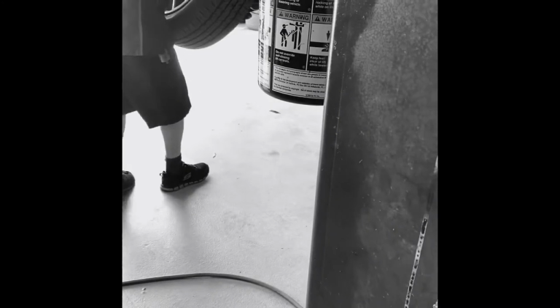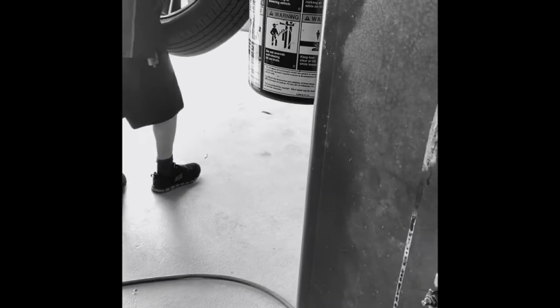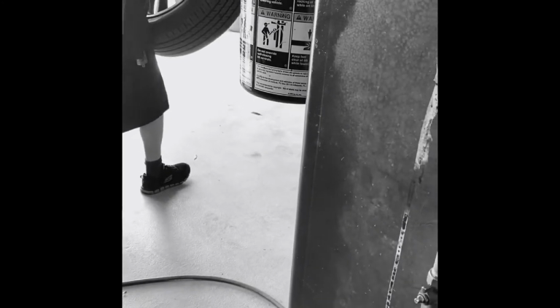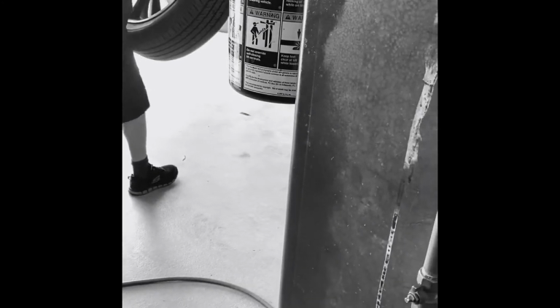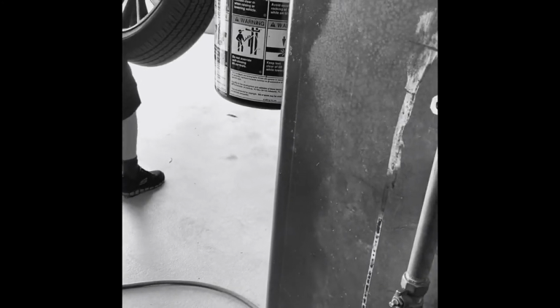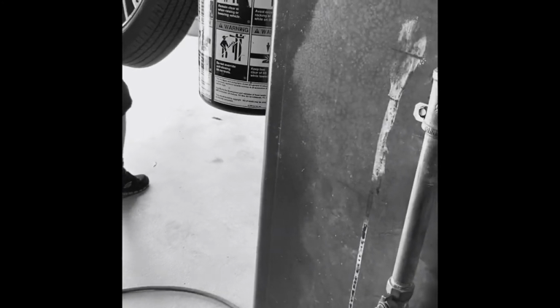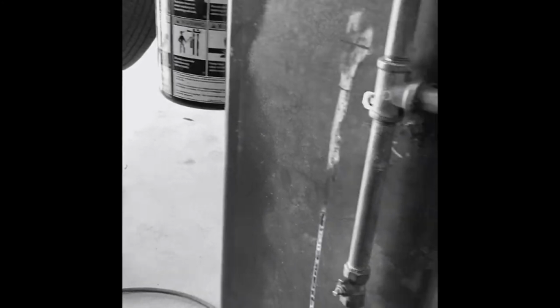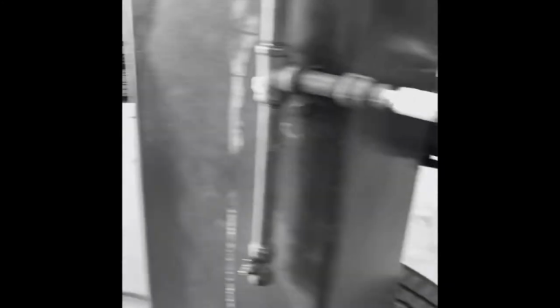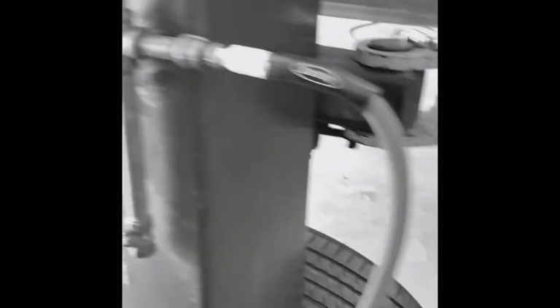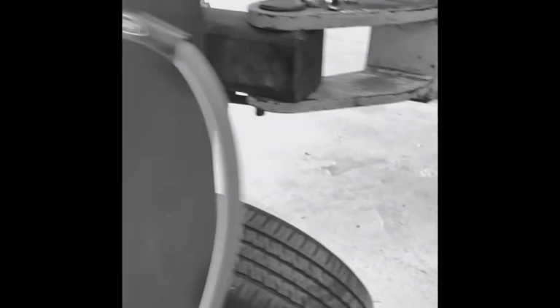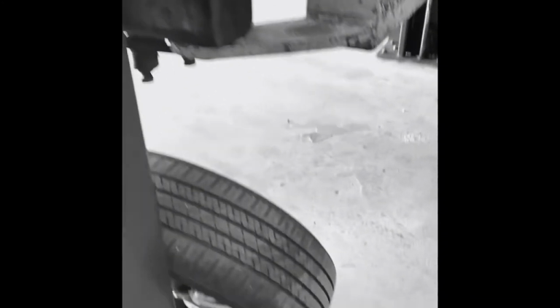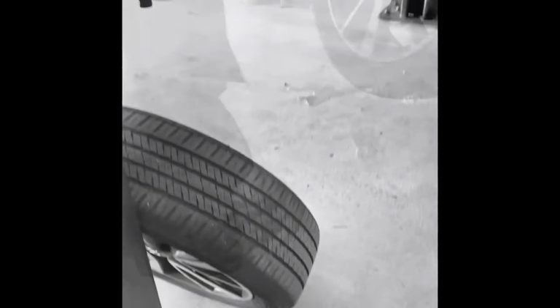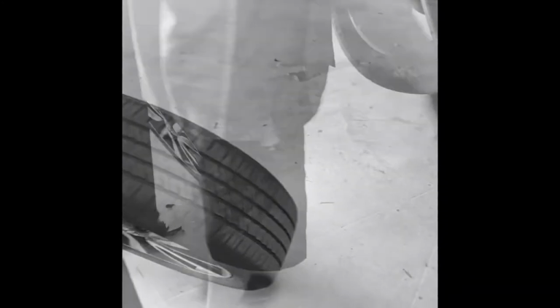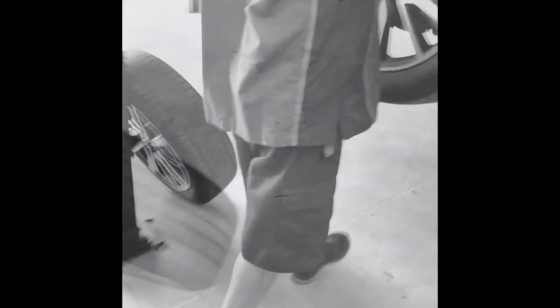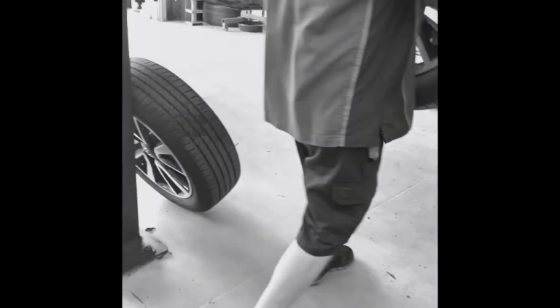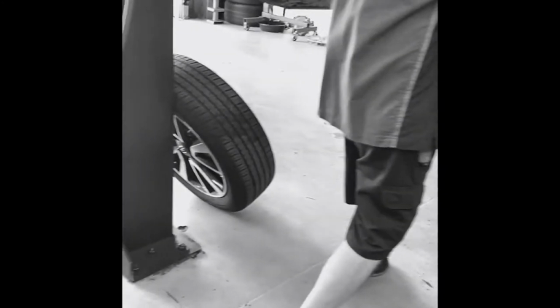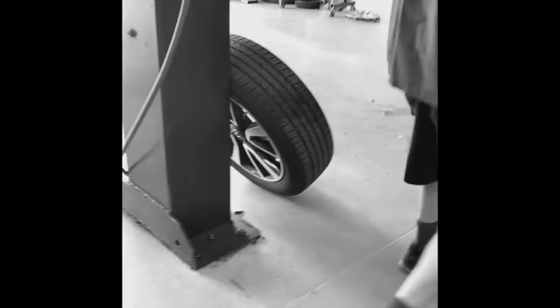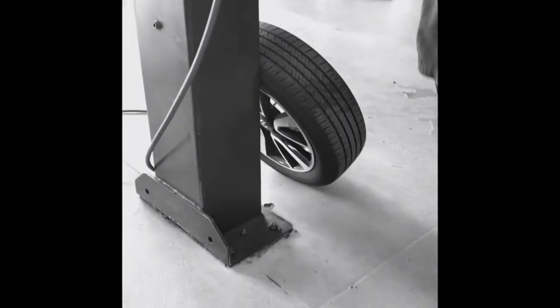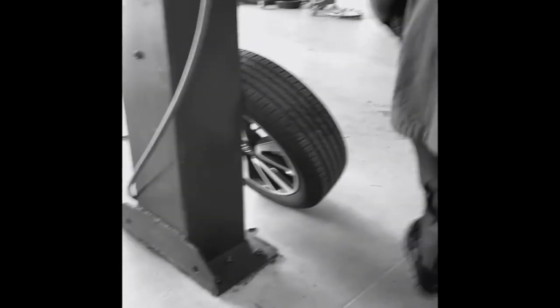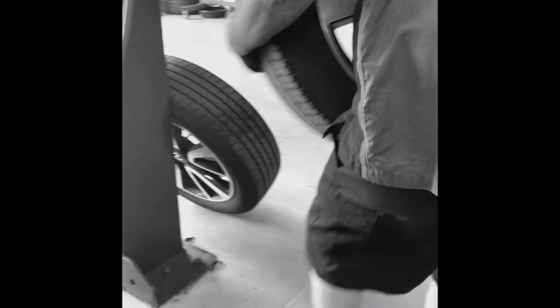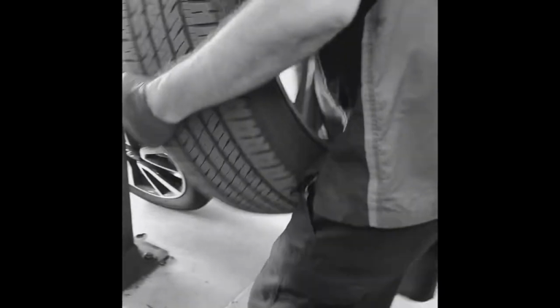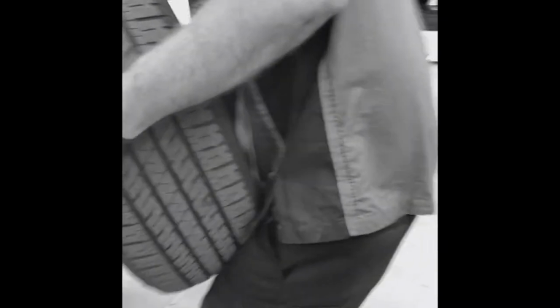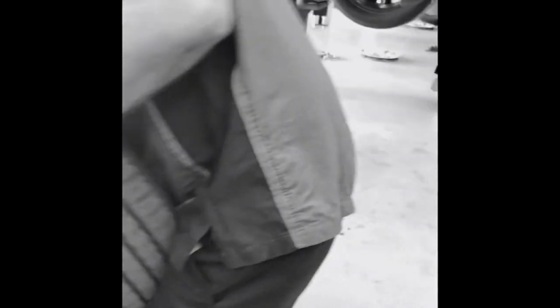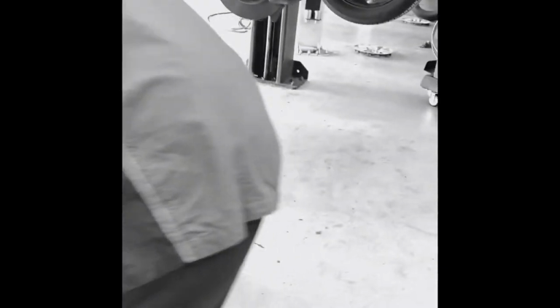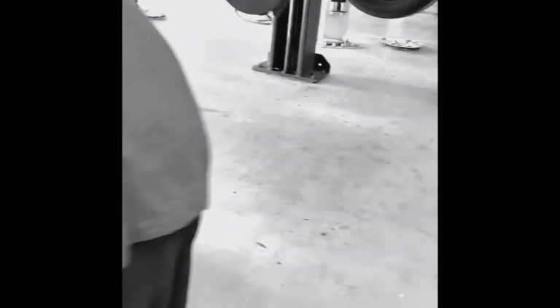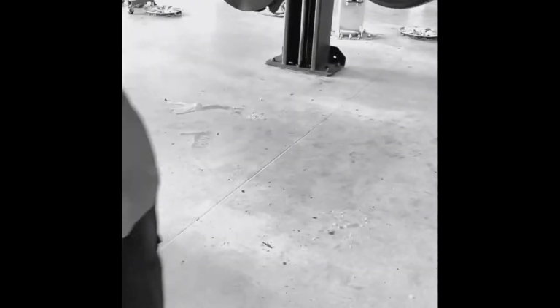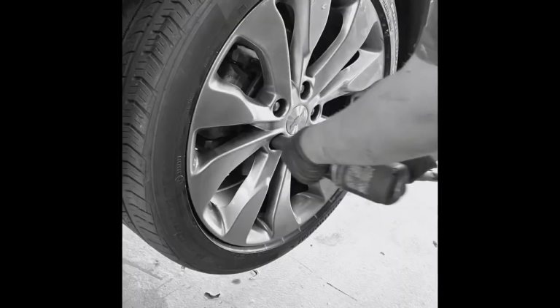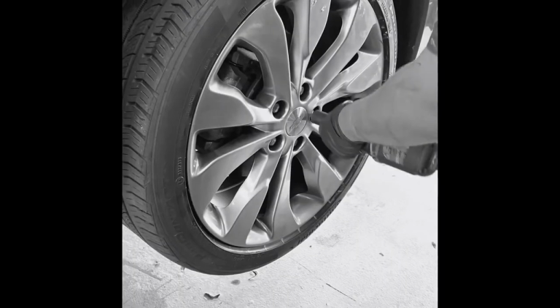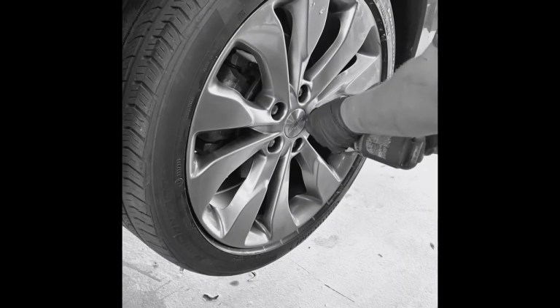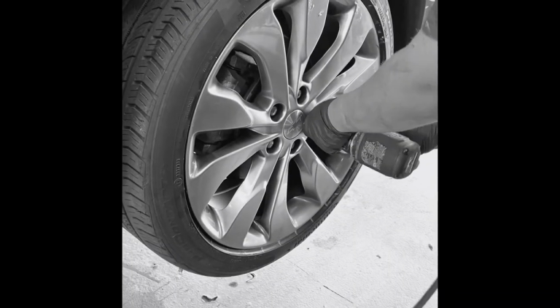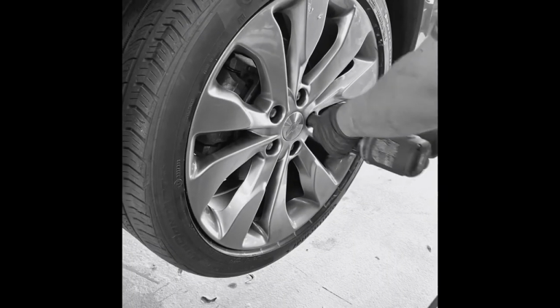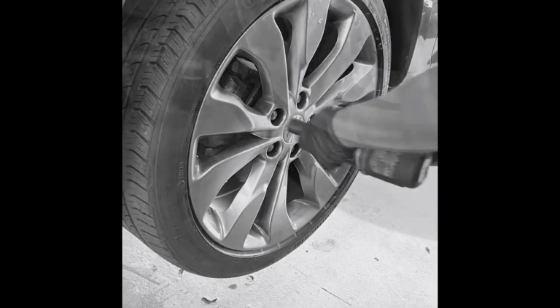Receive lifetime tire rotation as part of your factory recommended maintenance. Simply visit any Moss dealership and get your tires rotated at no additional cost.